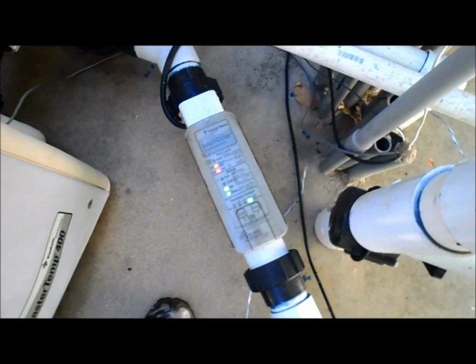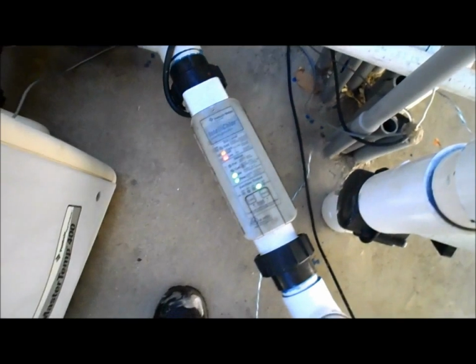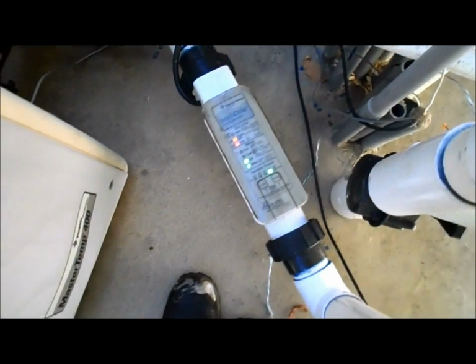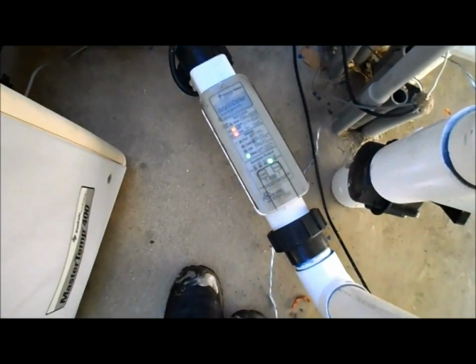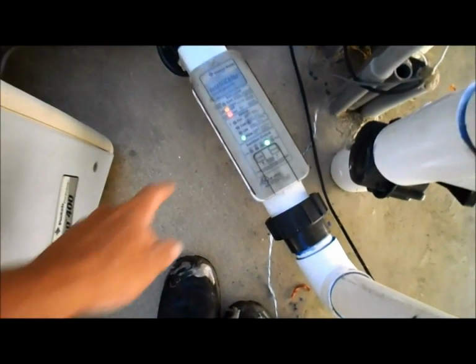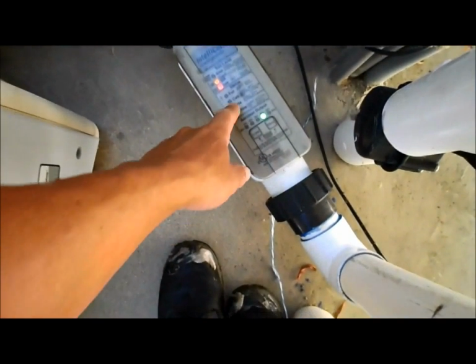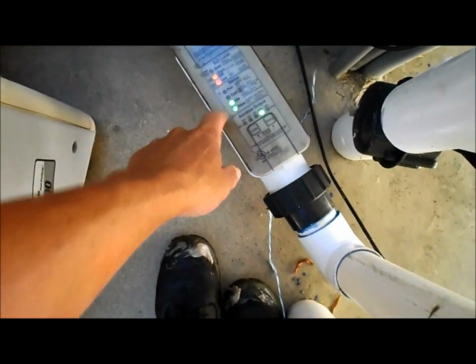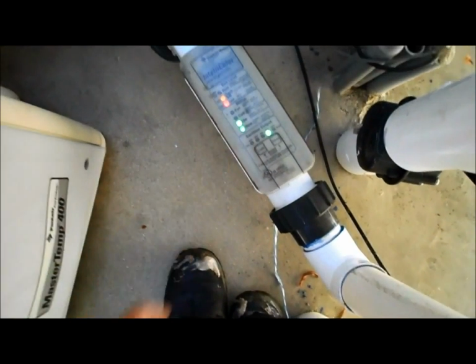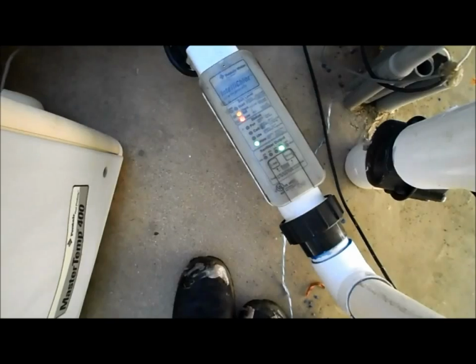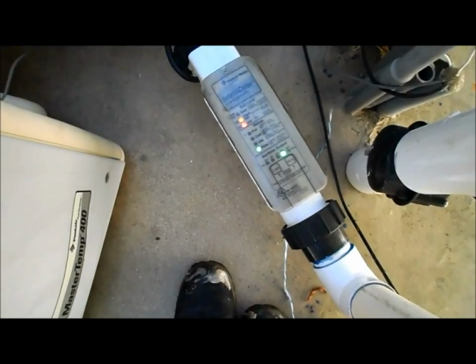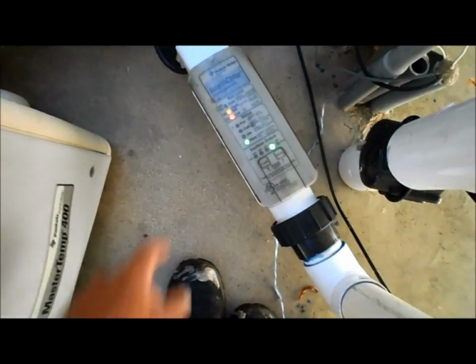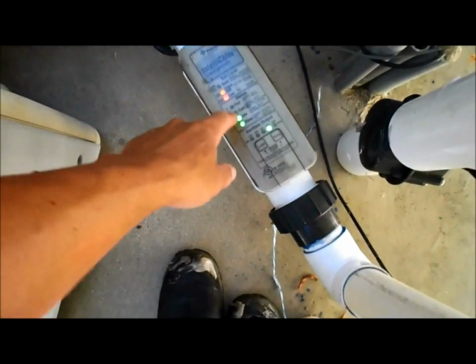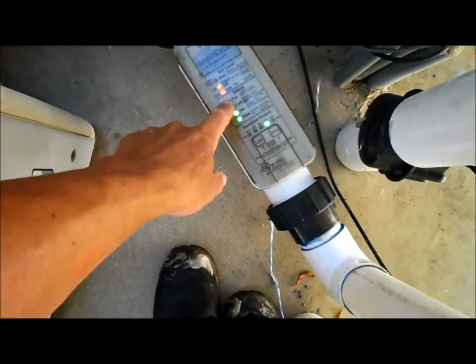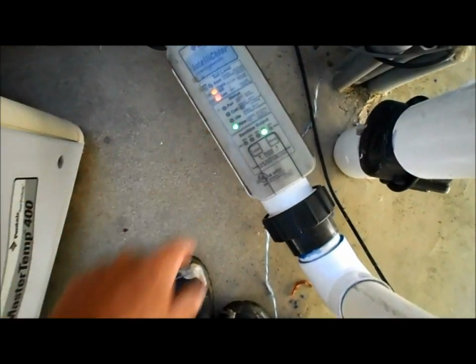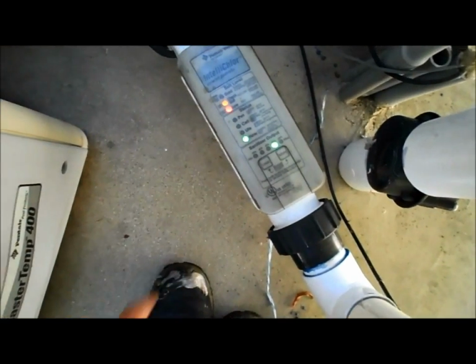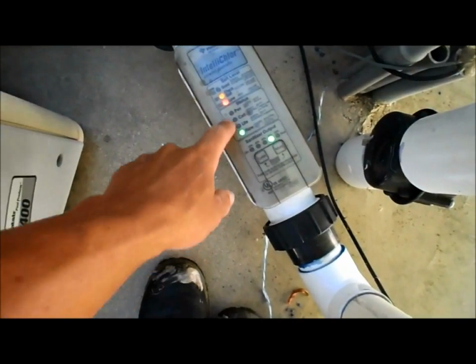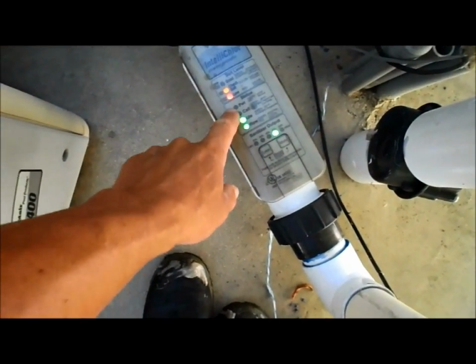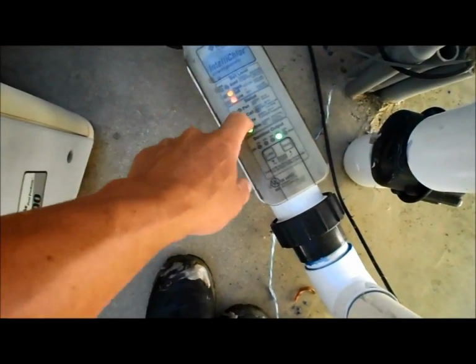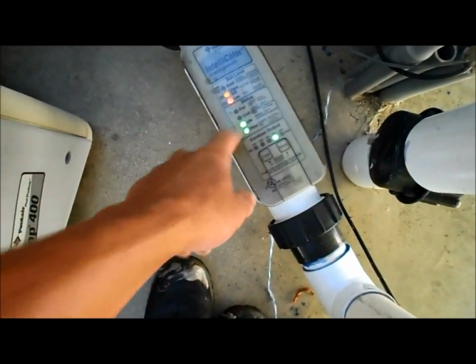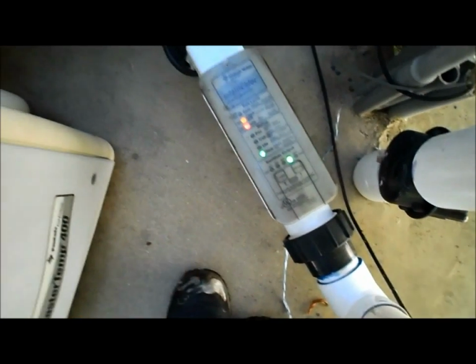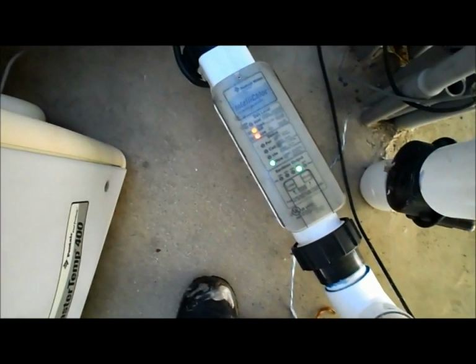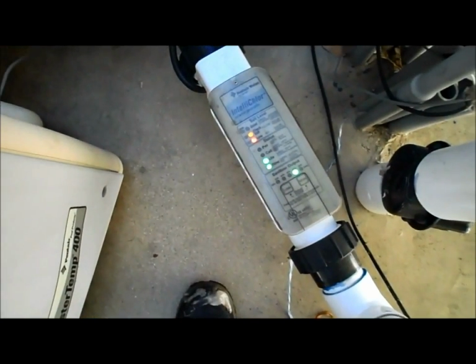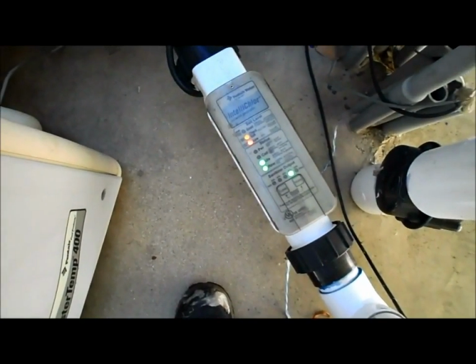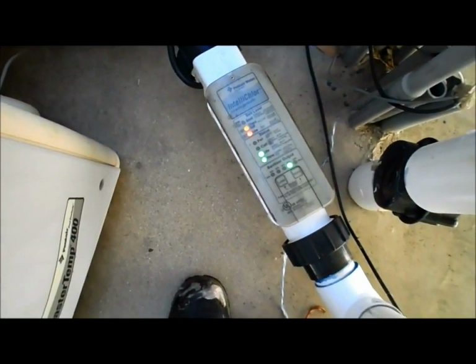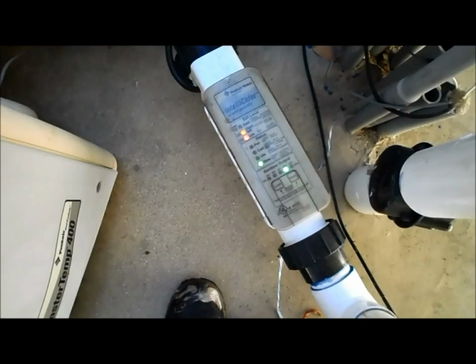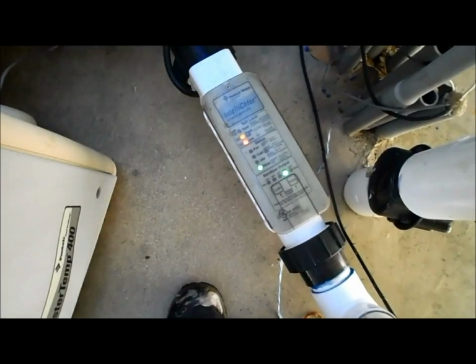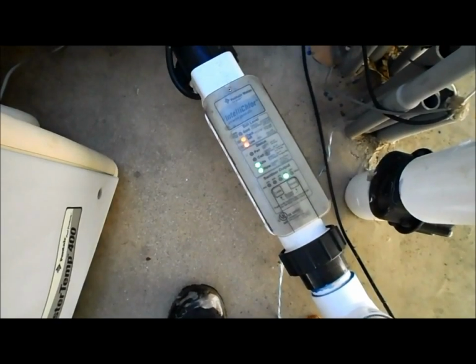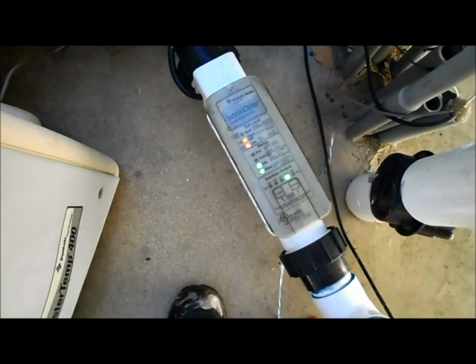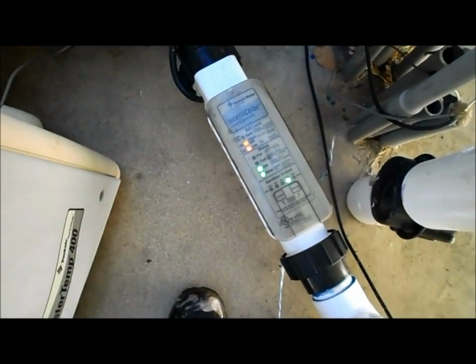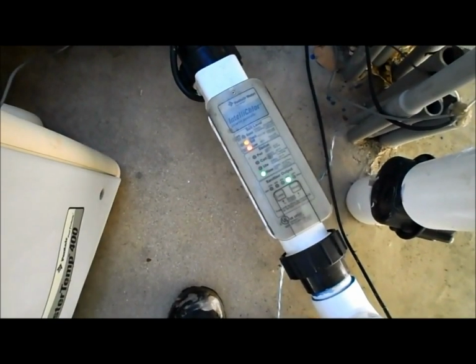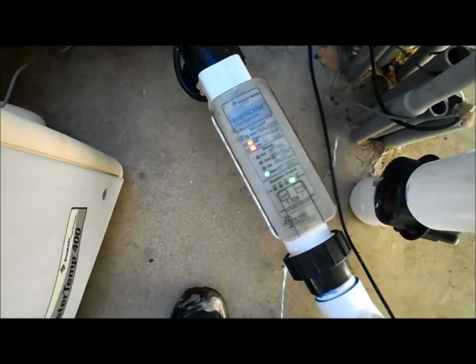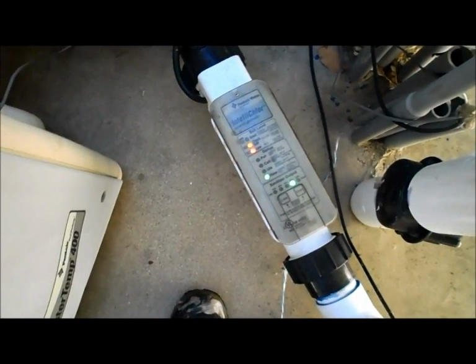The Pentair unit will flash the cell life indicator, and it was red most of the time. The light is probably just not working right now, but it will be solid red meaning the cell is gone.